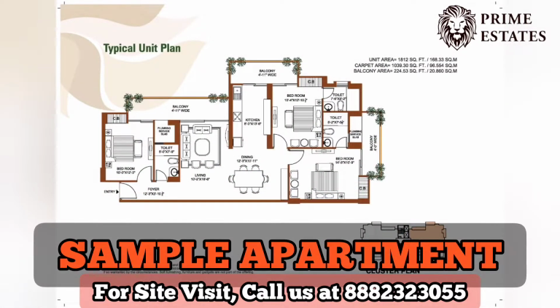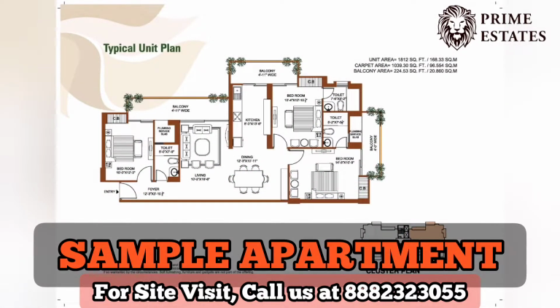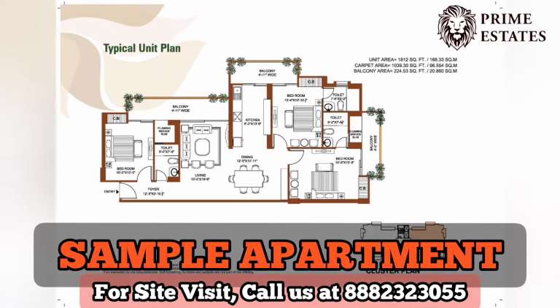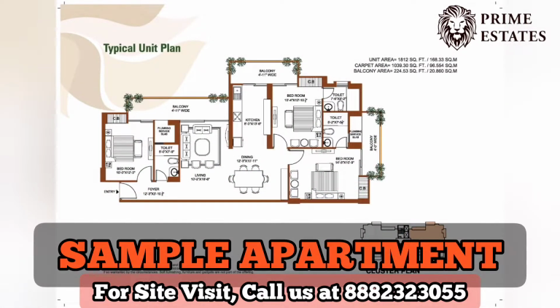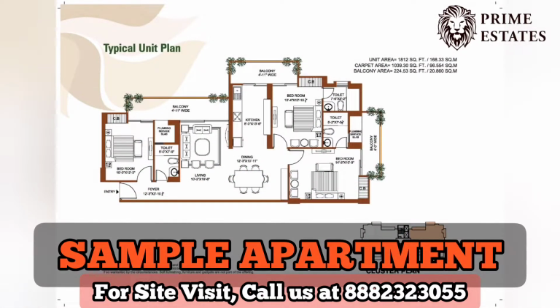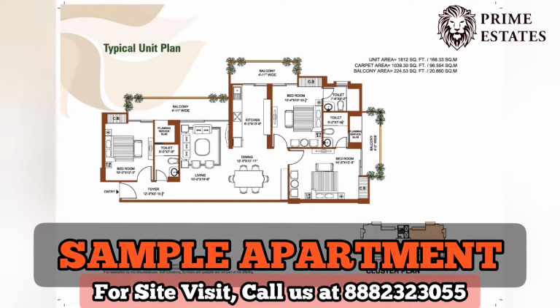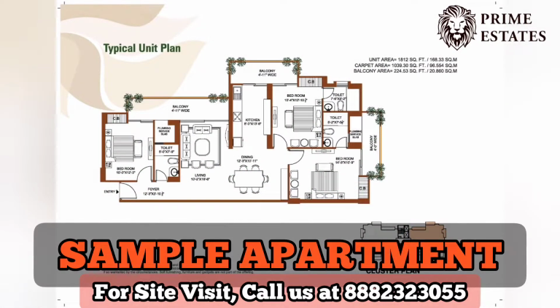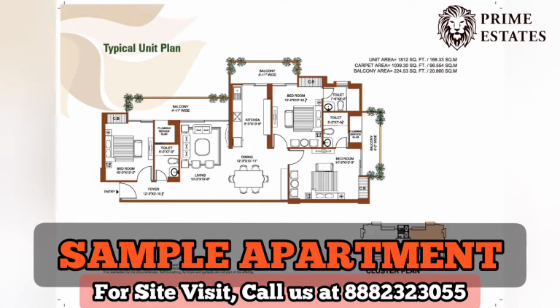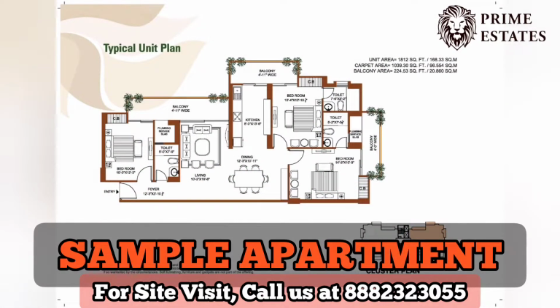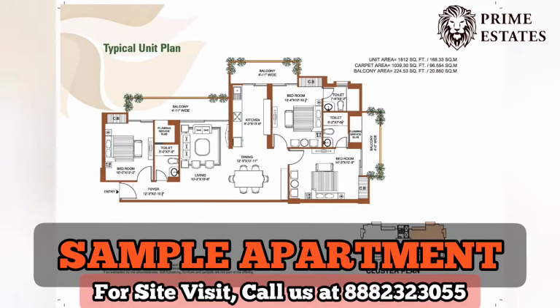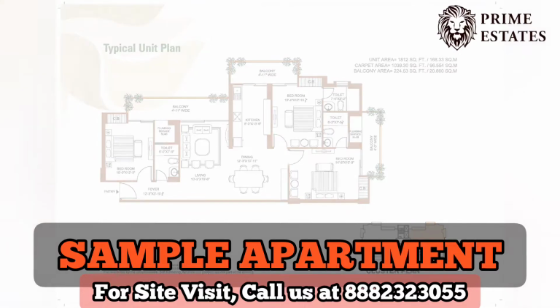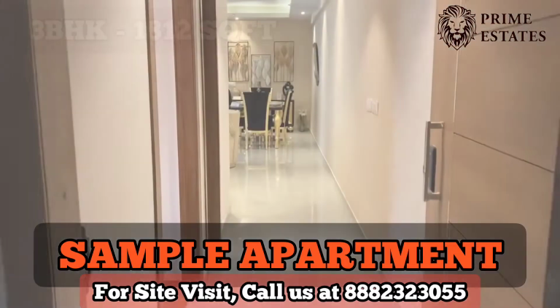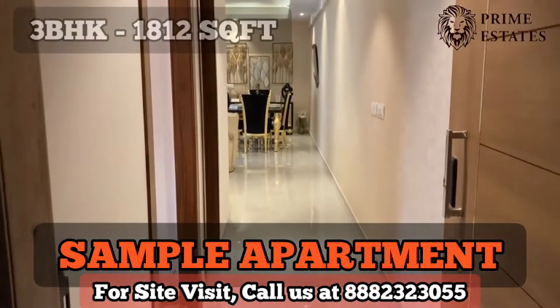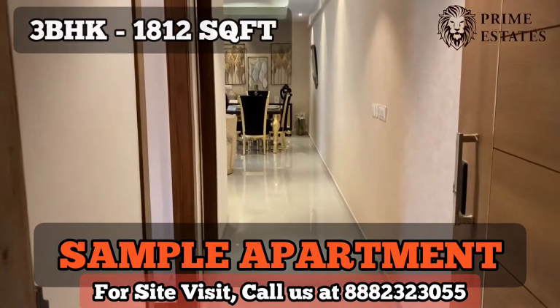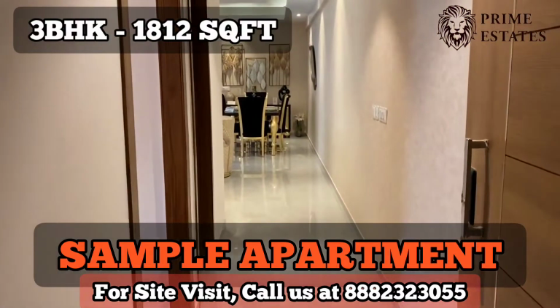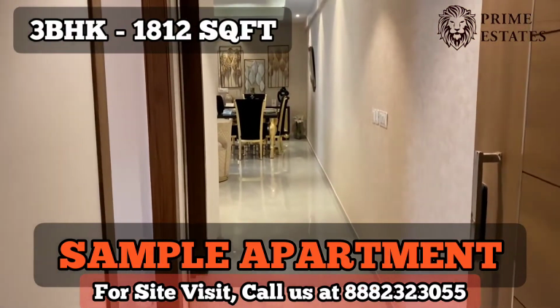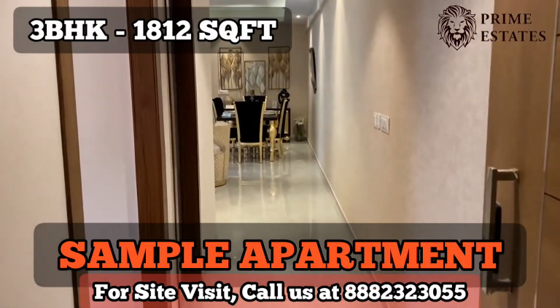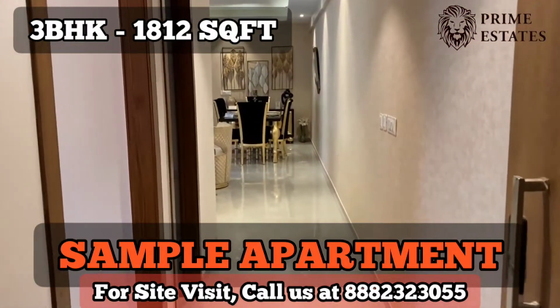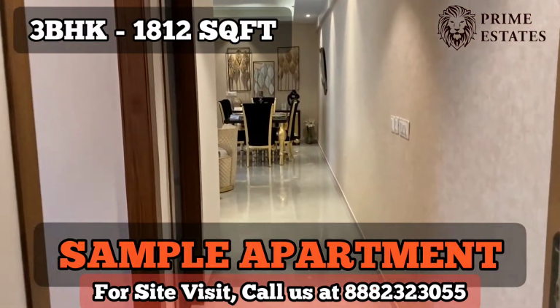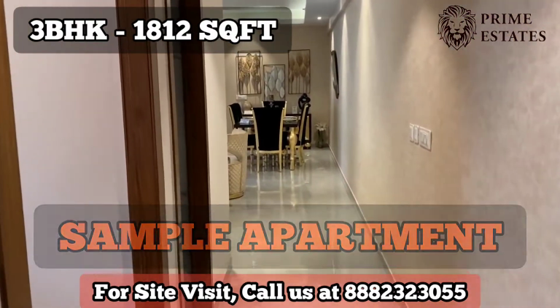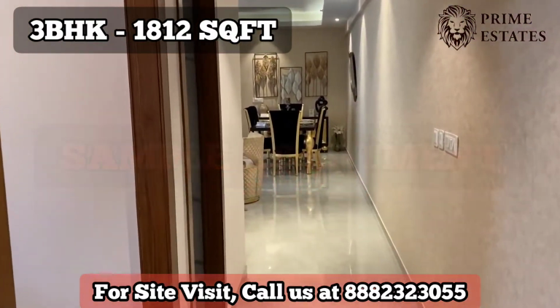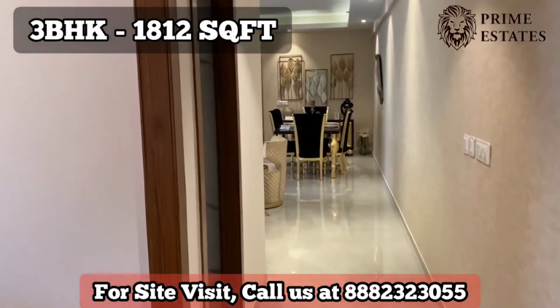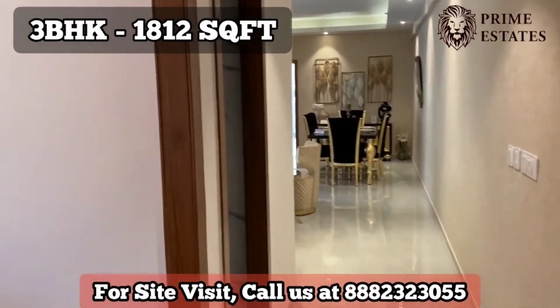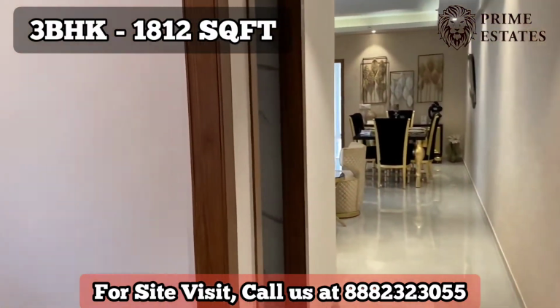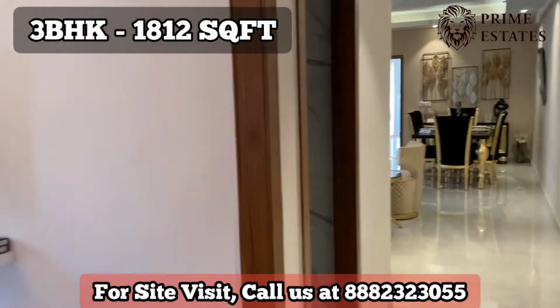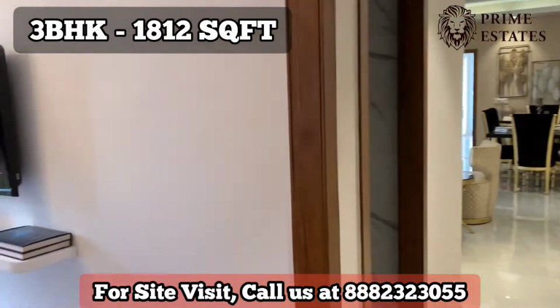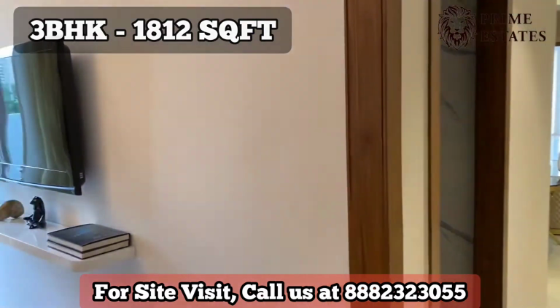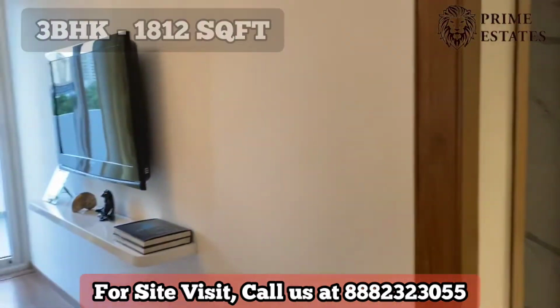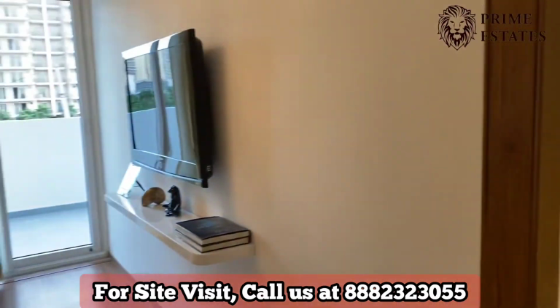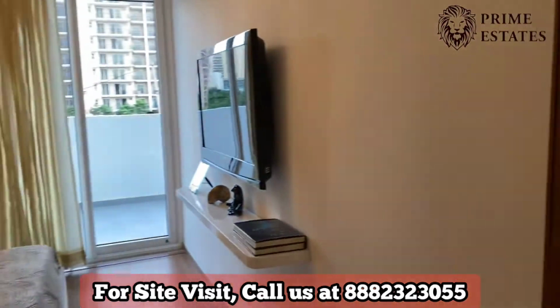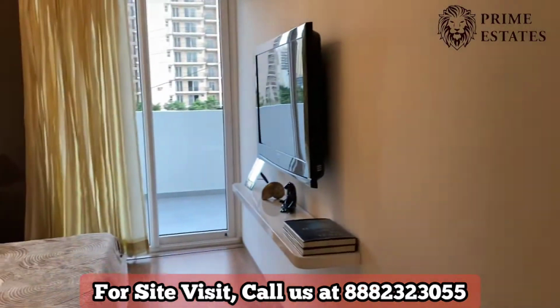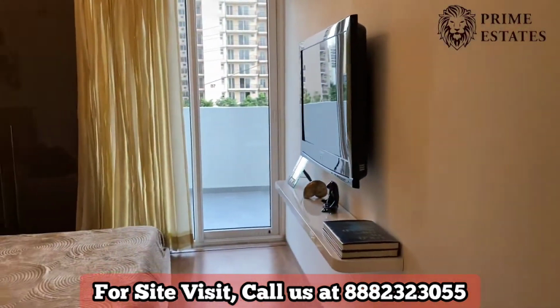Today we are showing you a 1812 square feet sample apartment. Now we will be entering this sample apartment — on the left it will be the first bedroom.